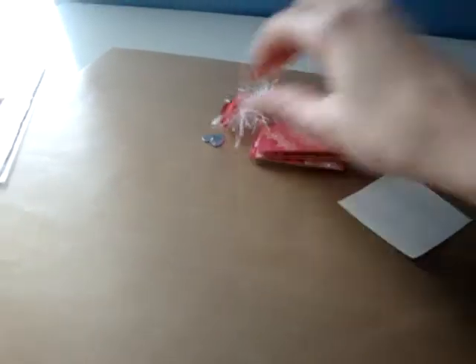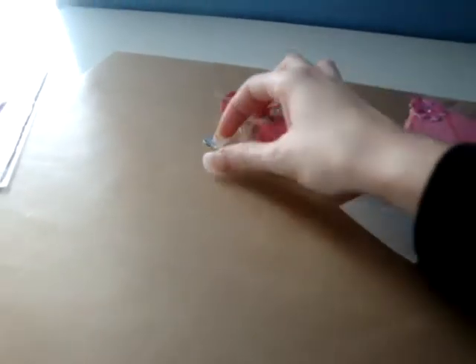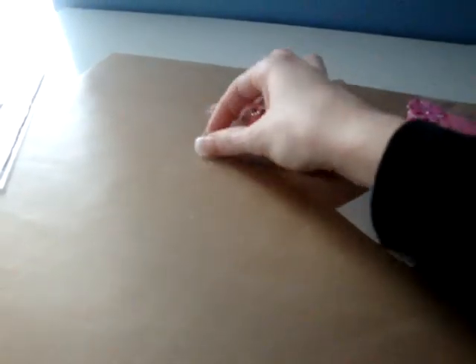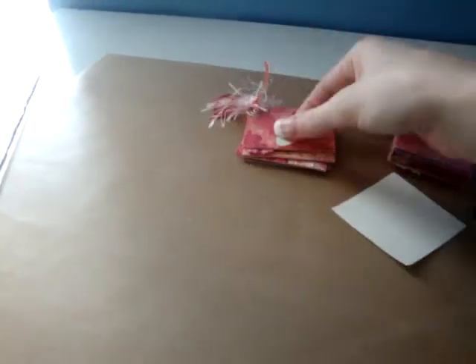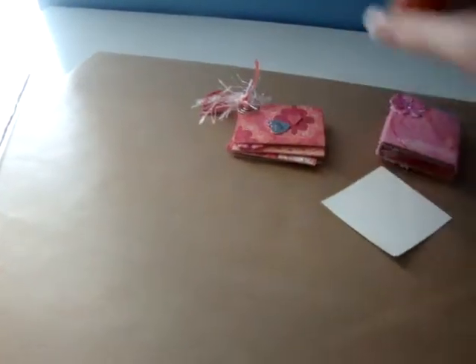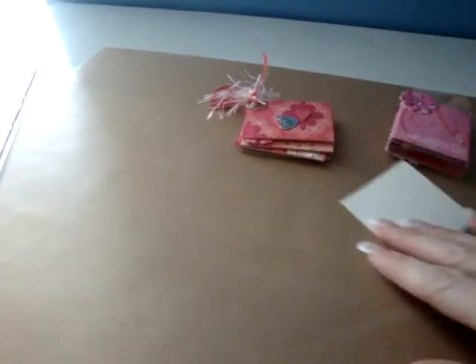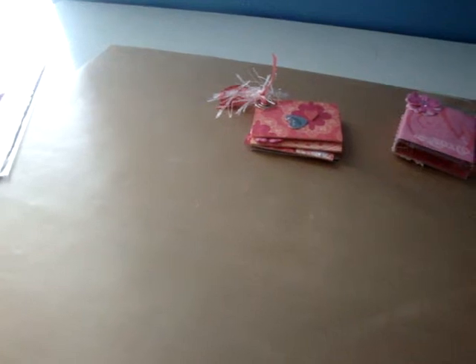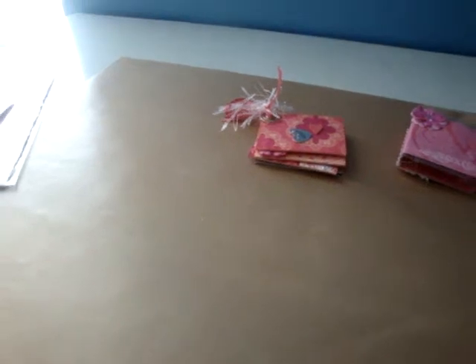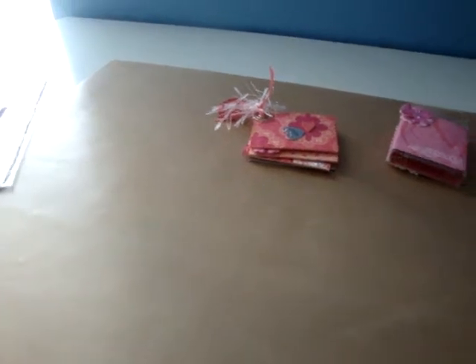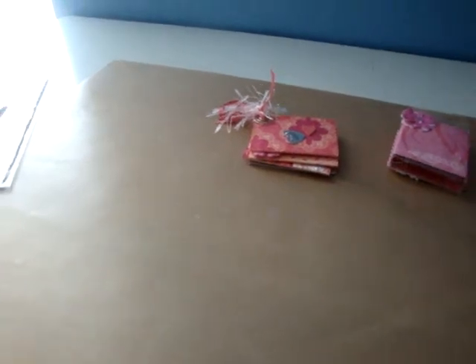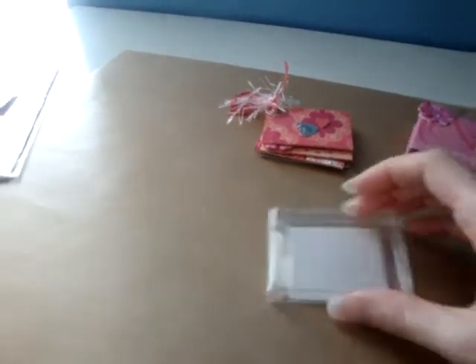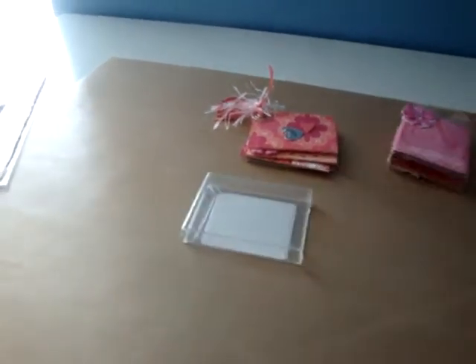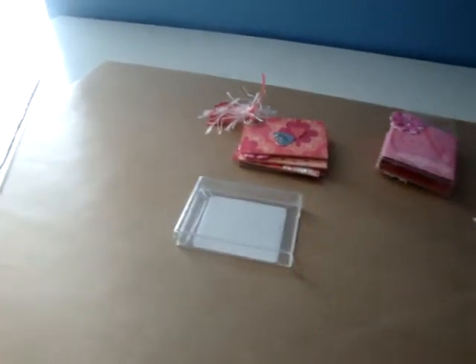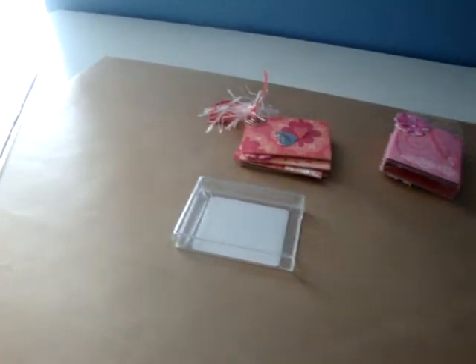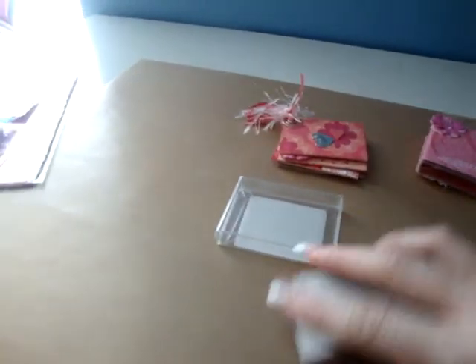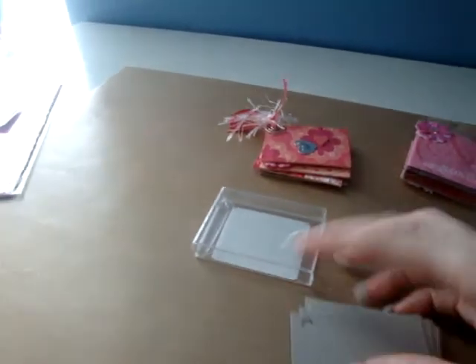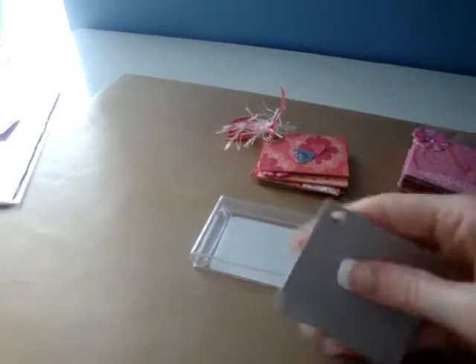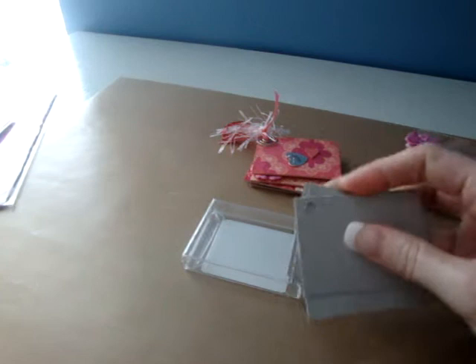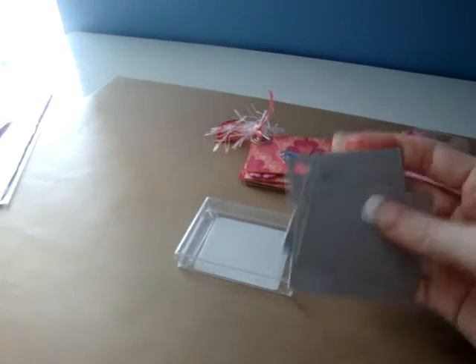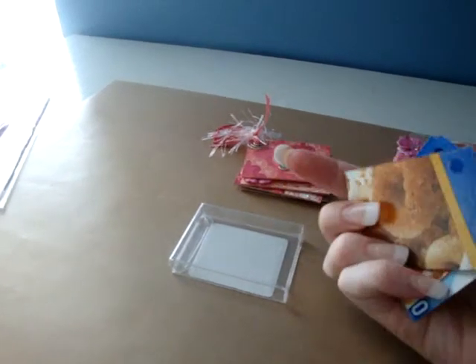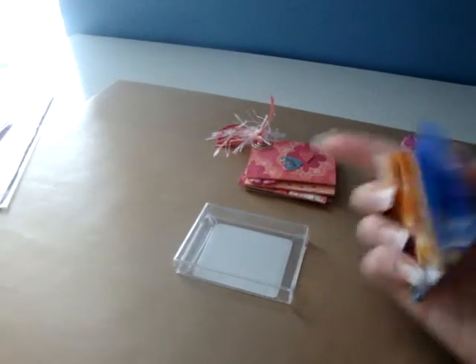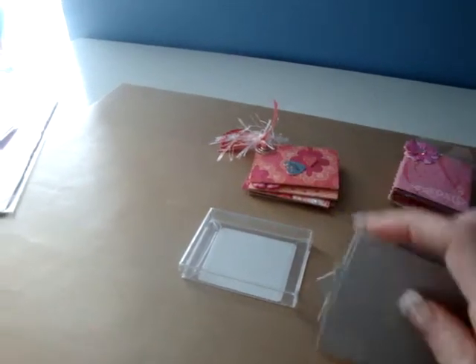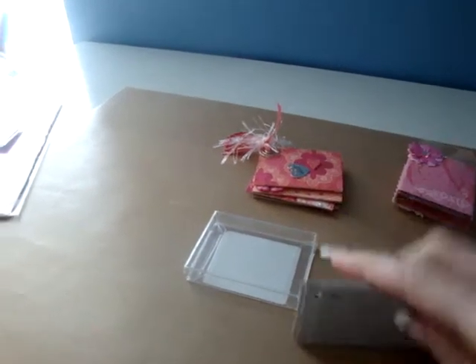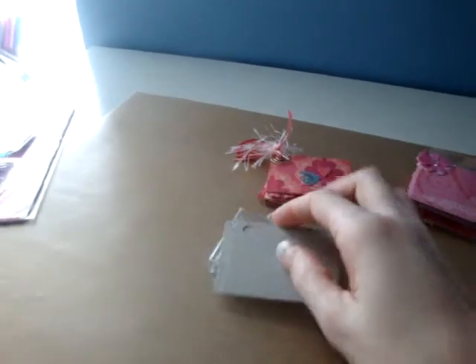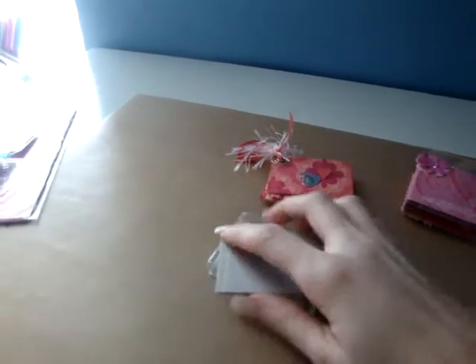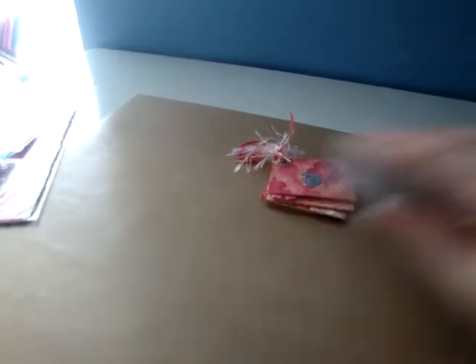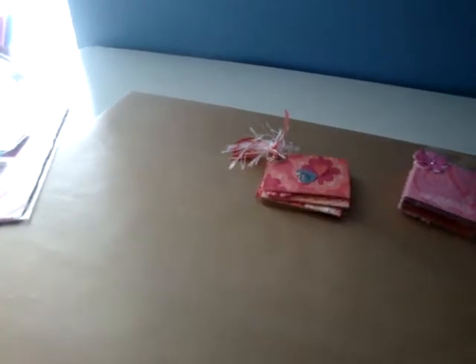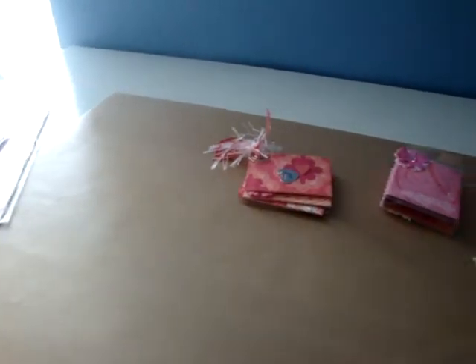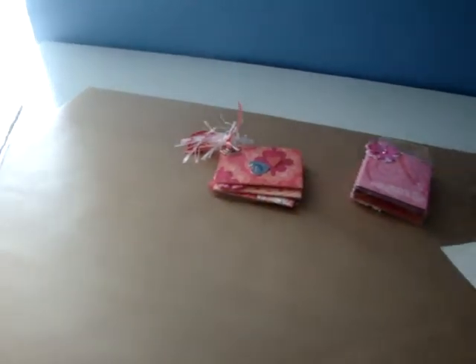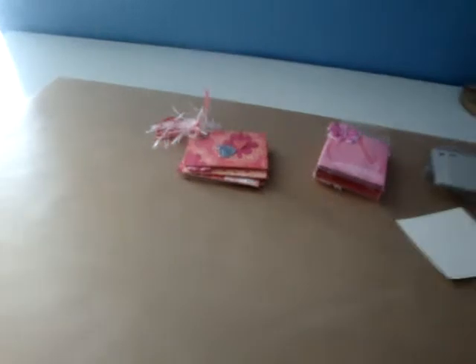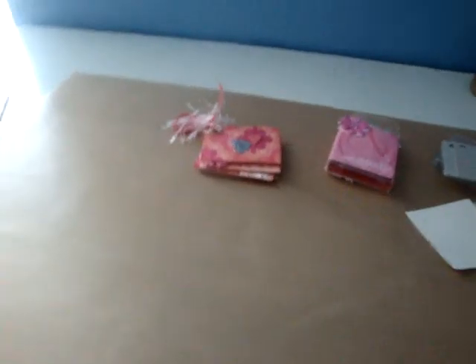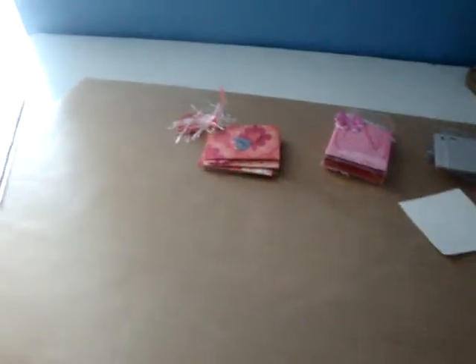Uh oh, my charm just fell off — I'll have to put that back on. But I thought it was a cute idea, so I plan on making another one. And like I said, just cereal boxes. Anyway, there's a cute idea for your packaging, so don't throw anything away.